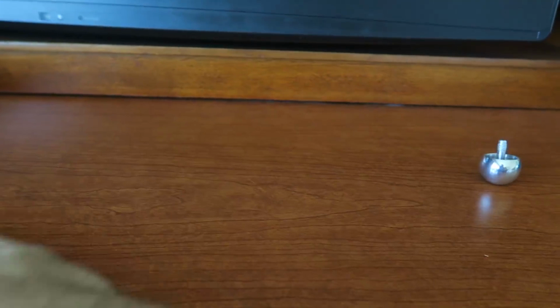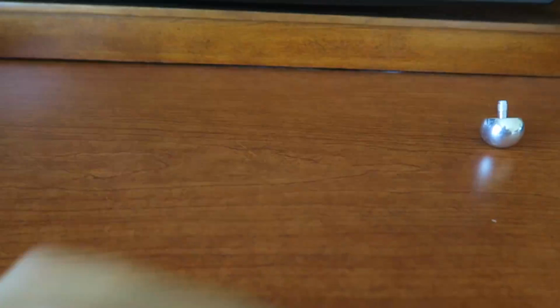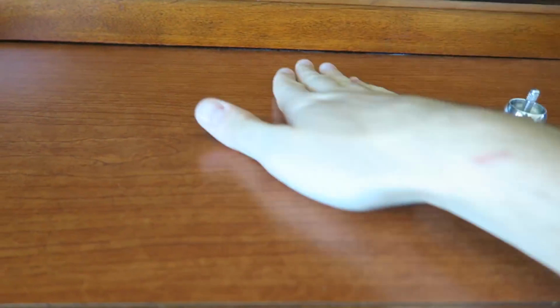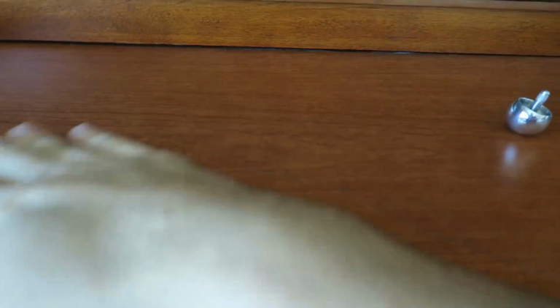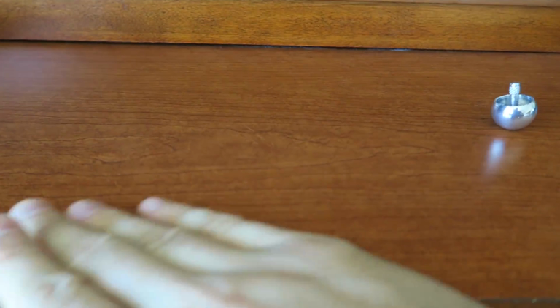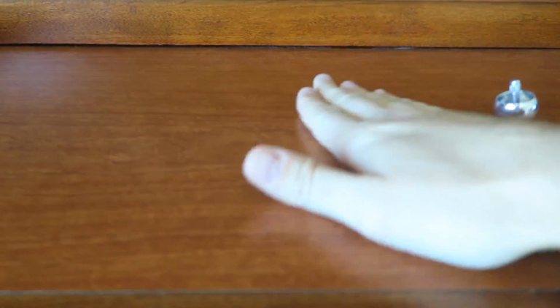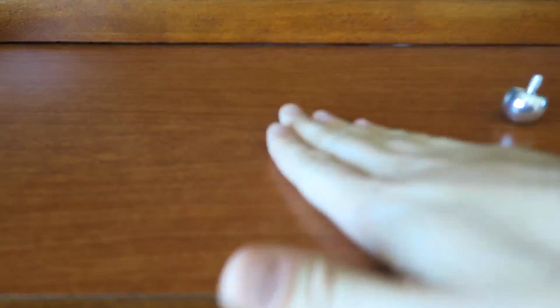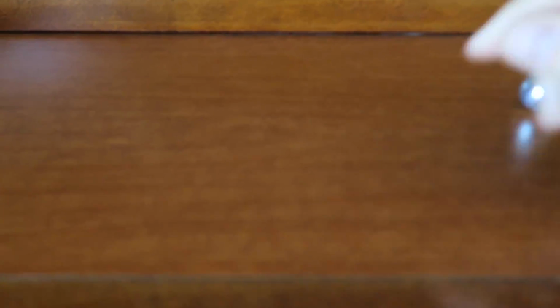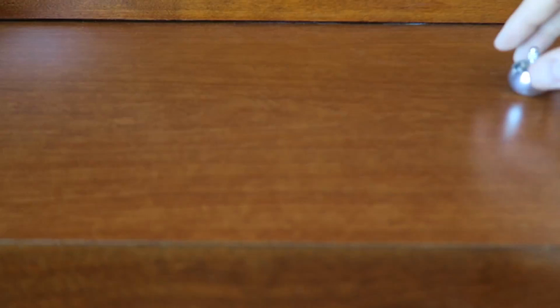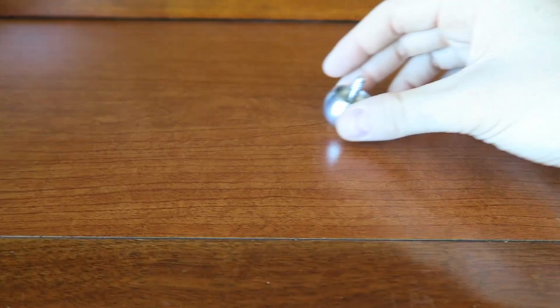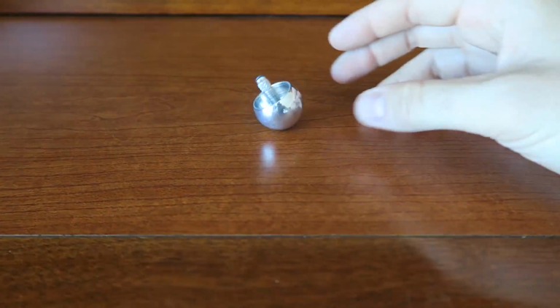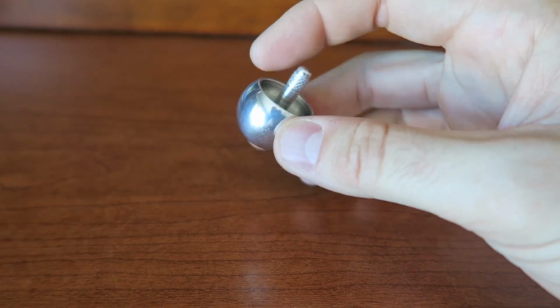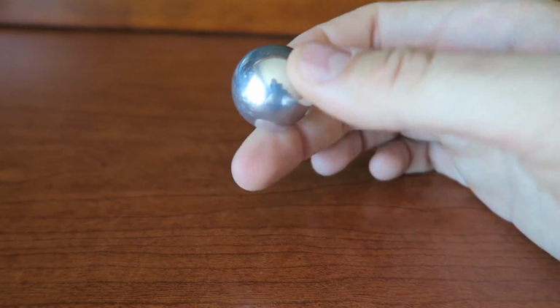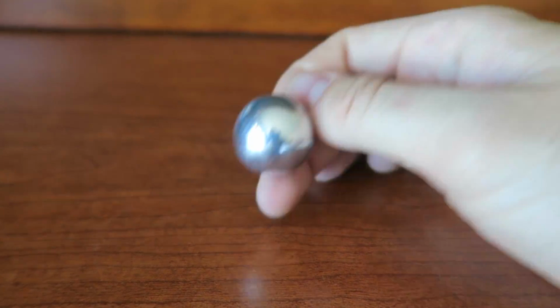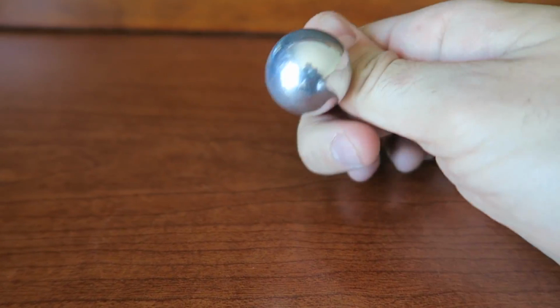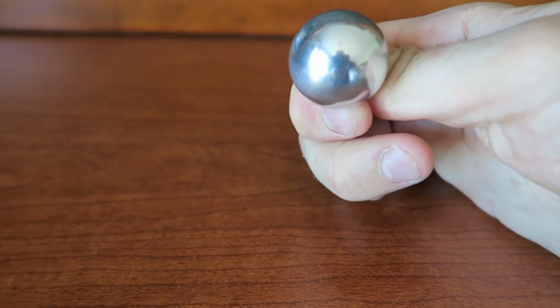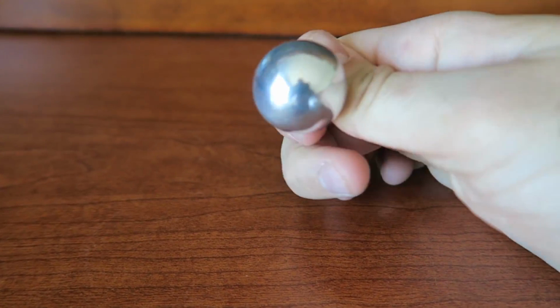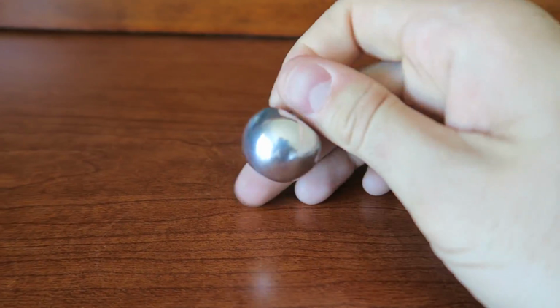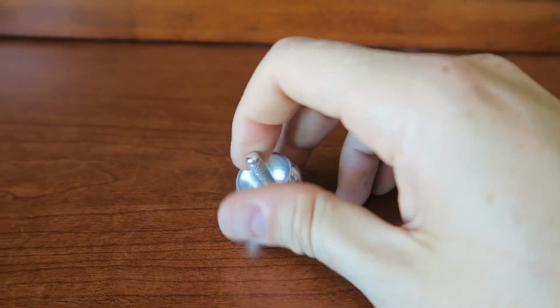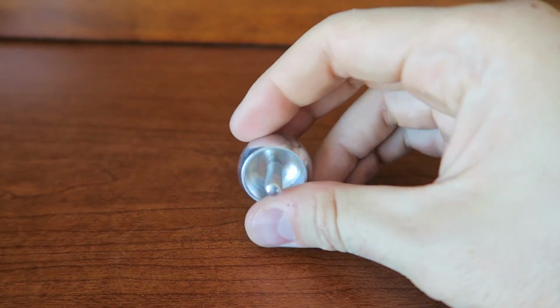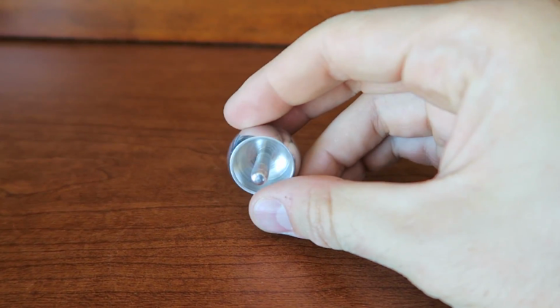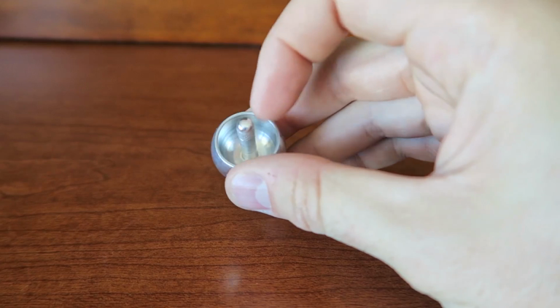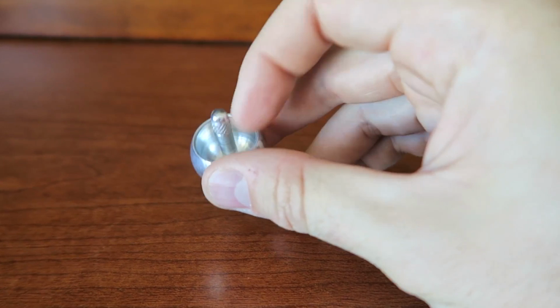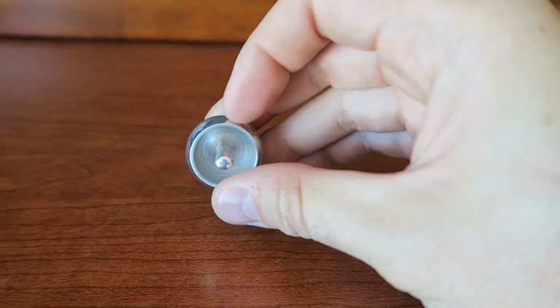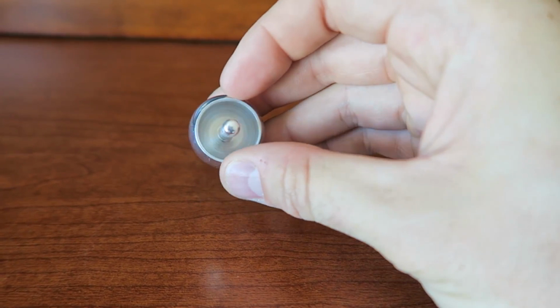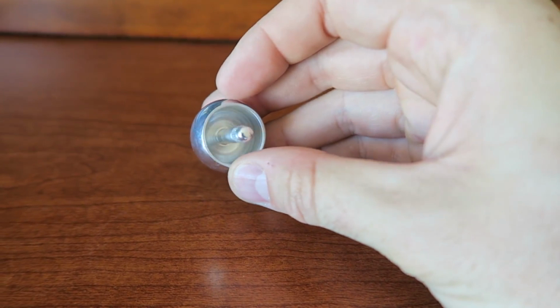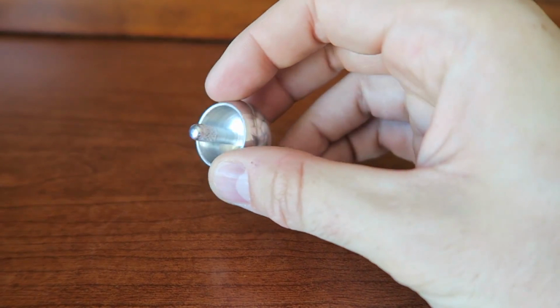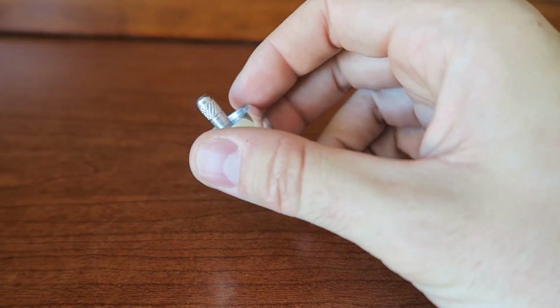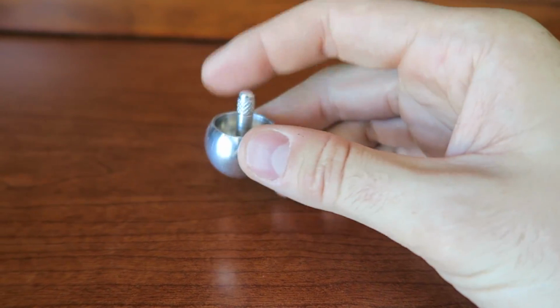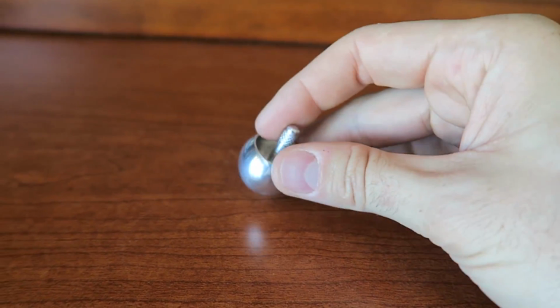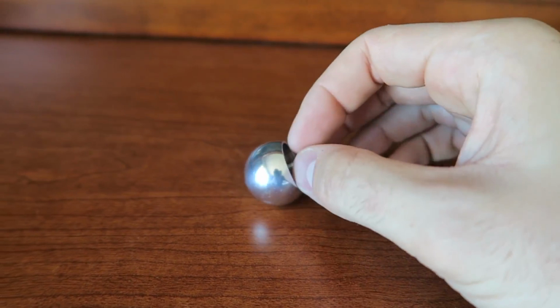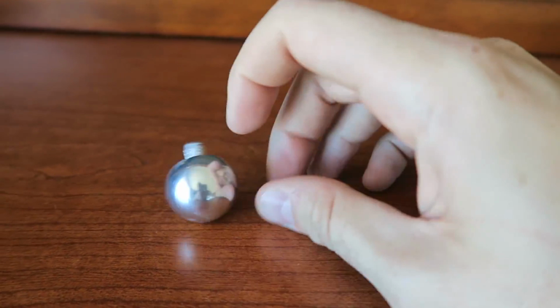What you need is just a flat surface like a table or something. Look at the design — it's just a little ball, but inside it's hollow with a stick in the middle. Very simple design.